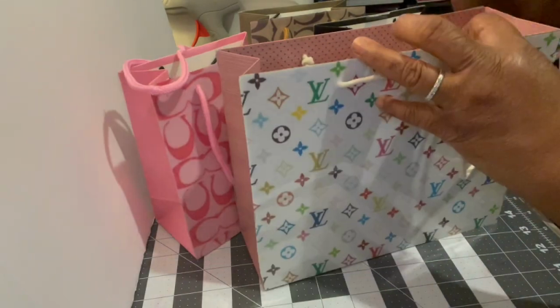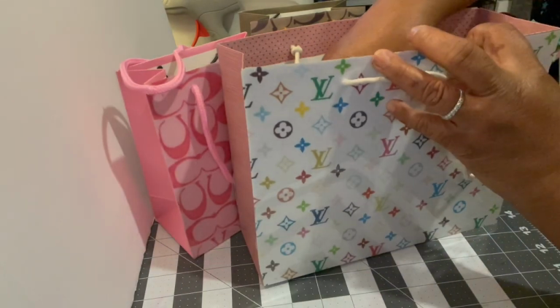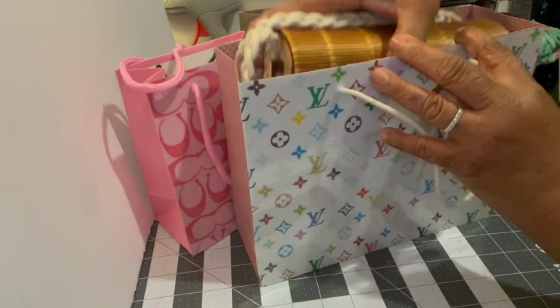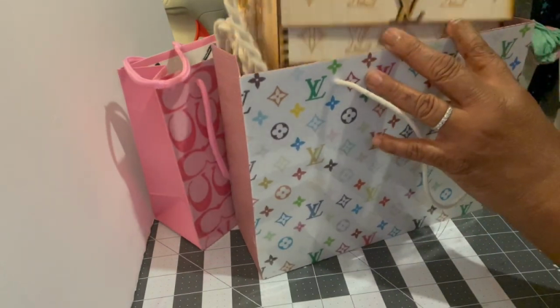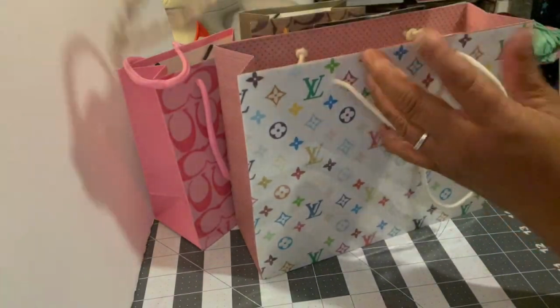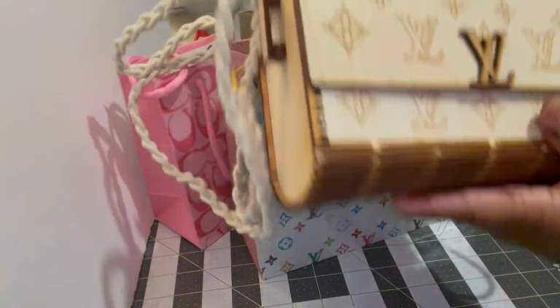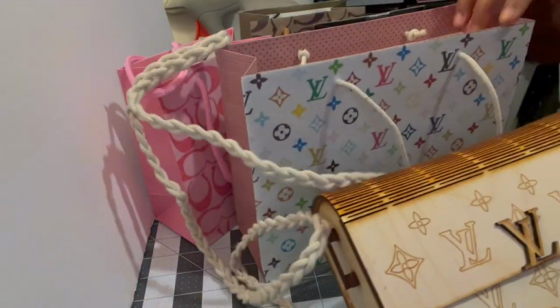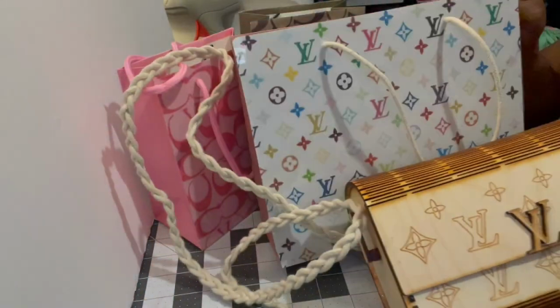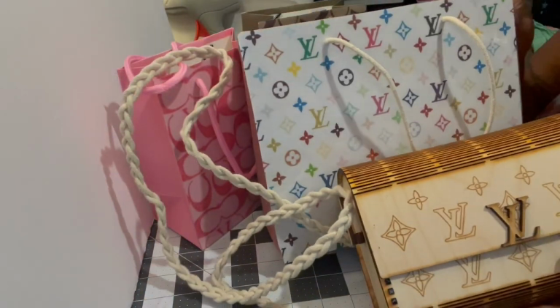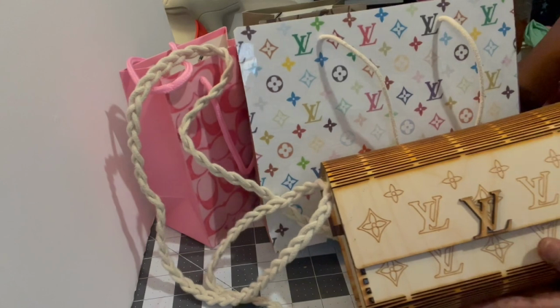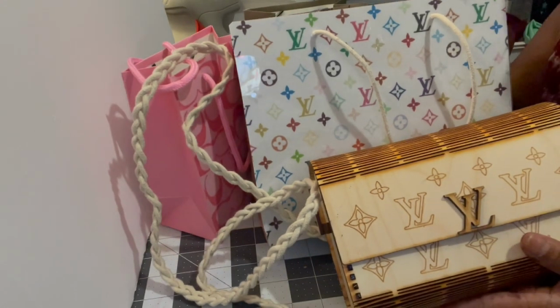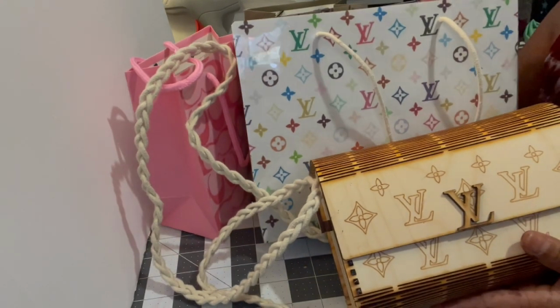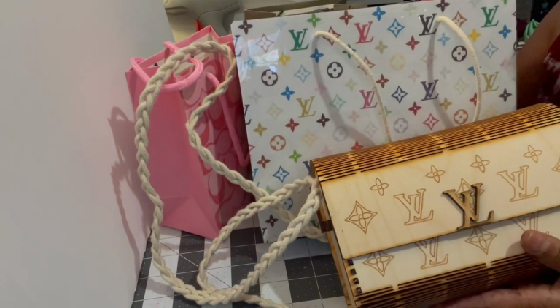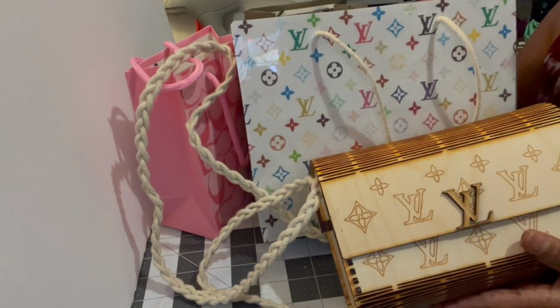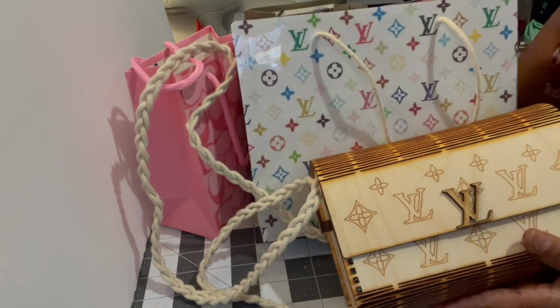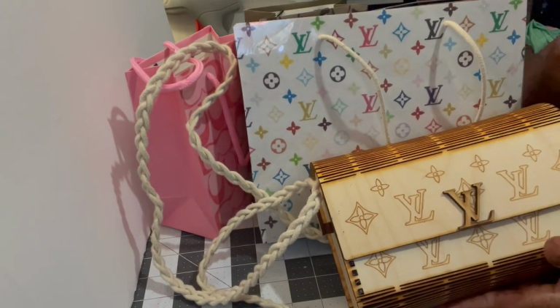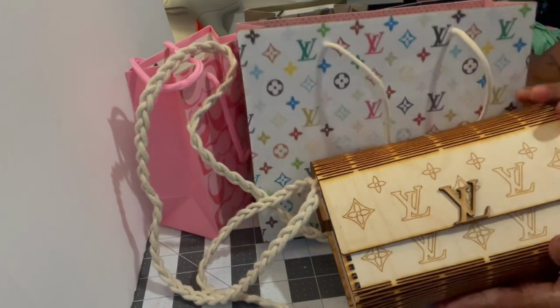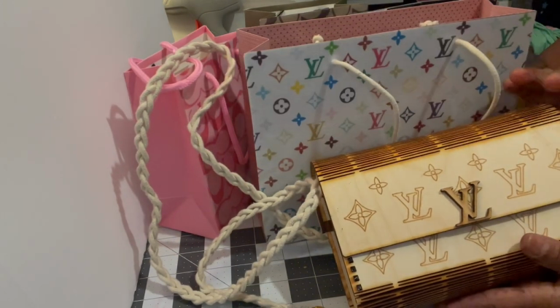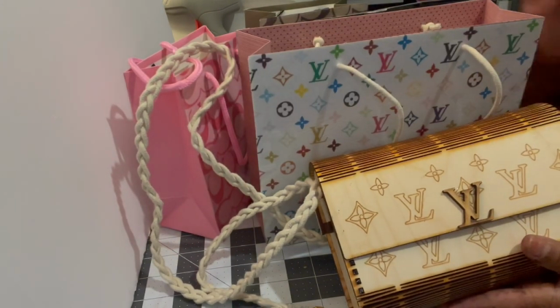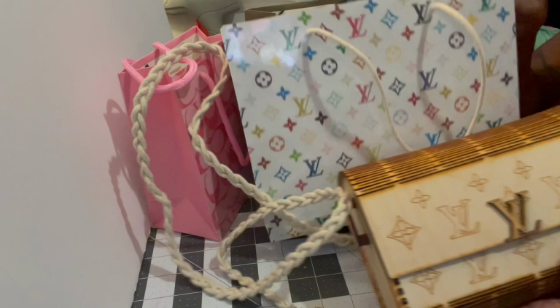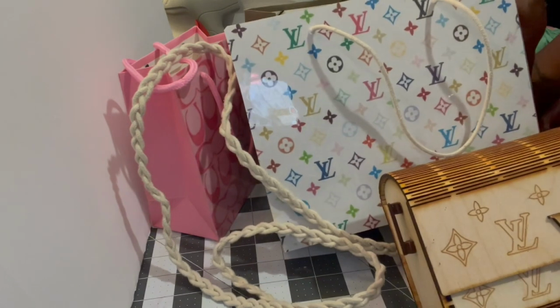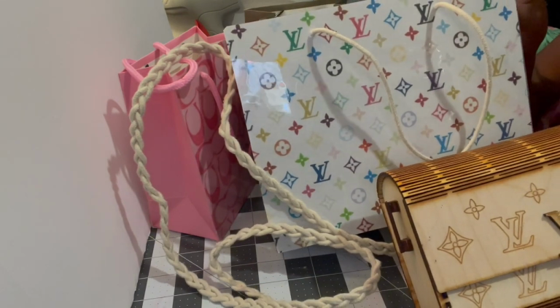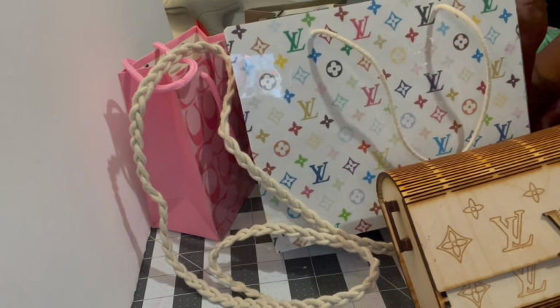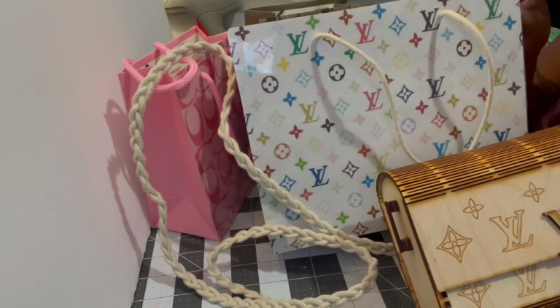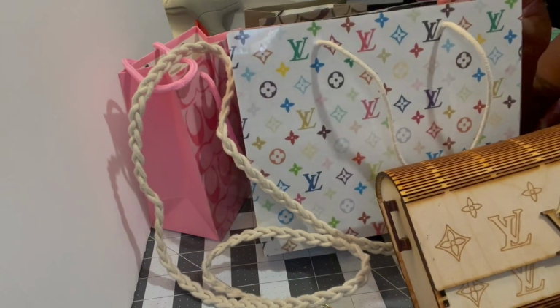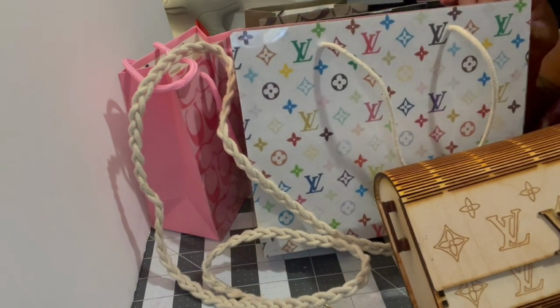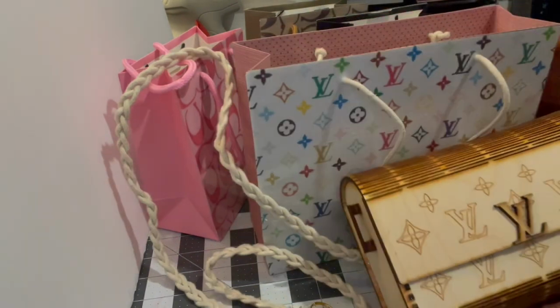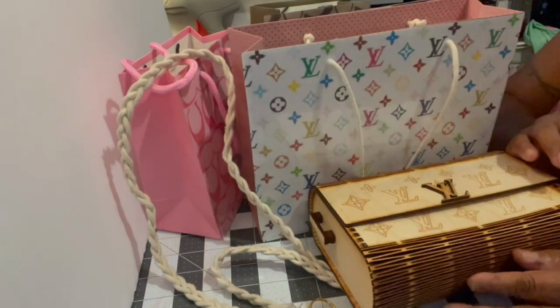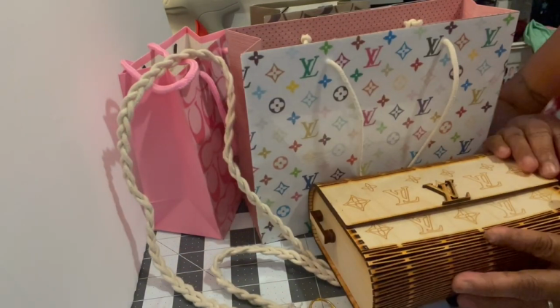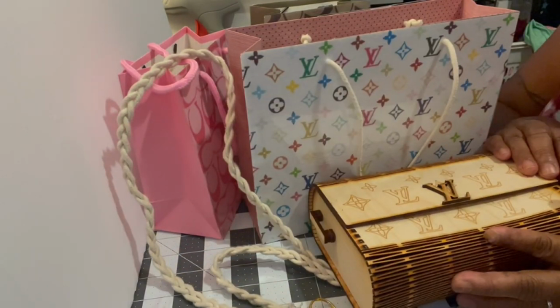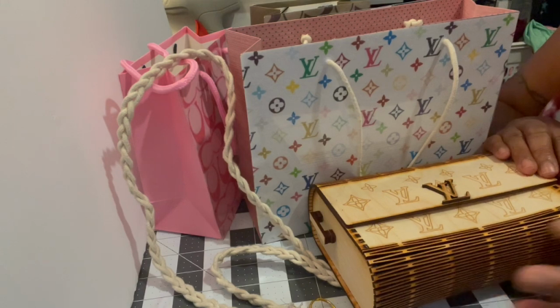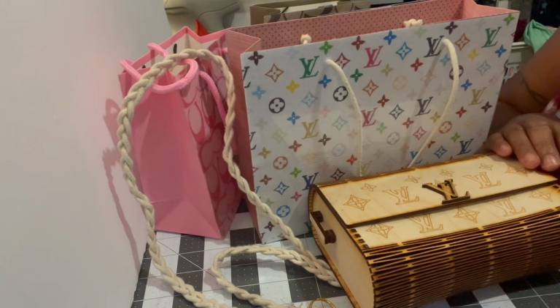Inside my bag is one of my wooden pocketbooks to go with the Louis Vuitton bag. When I sell this pocketbook I can give the customer a nice, pretty bag to go with it that they can keep as a gift. Thanks for watching my video — till next time!